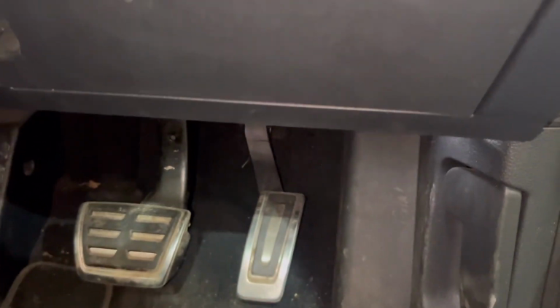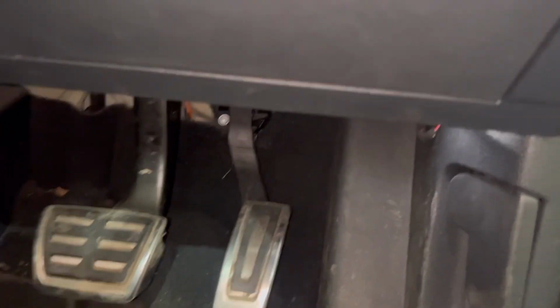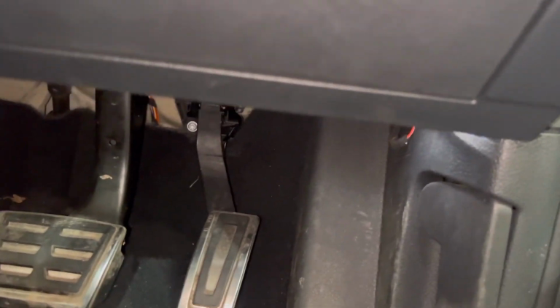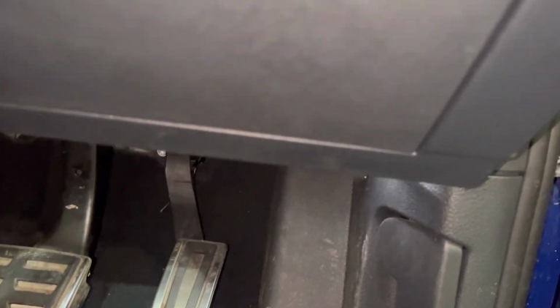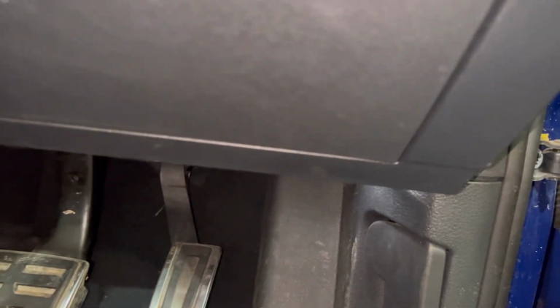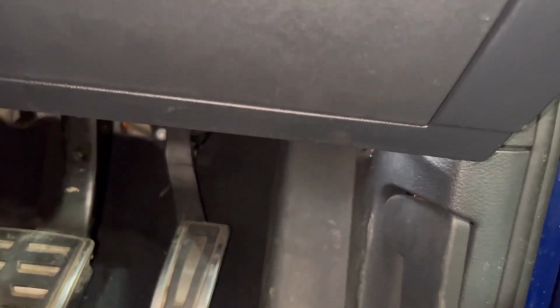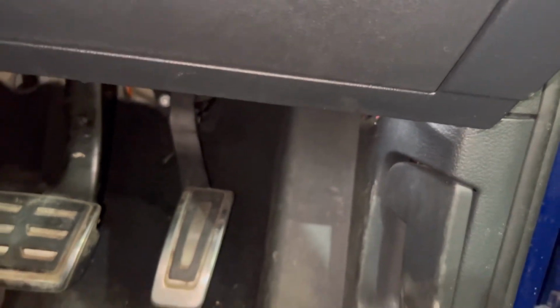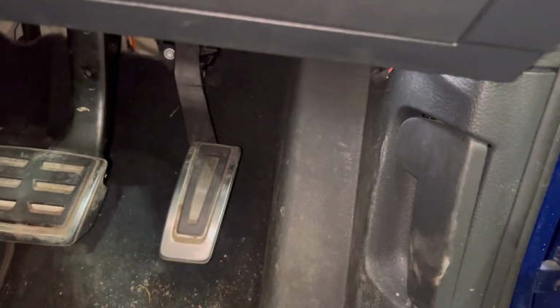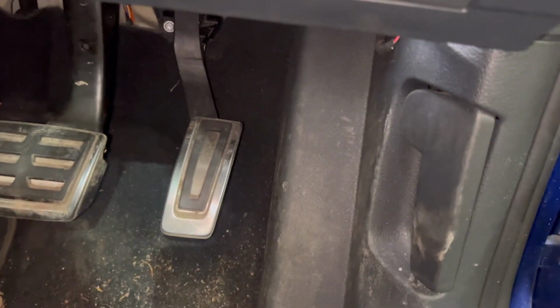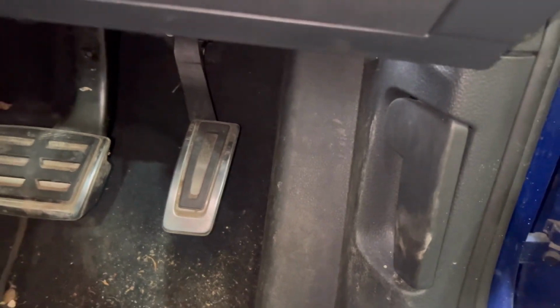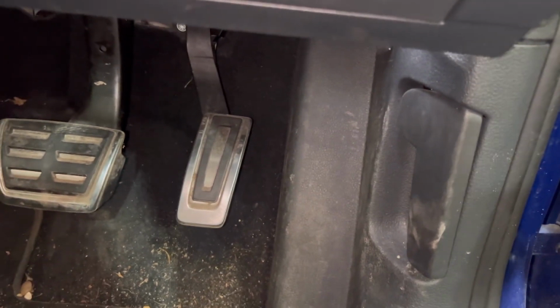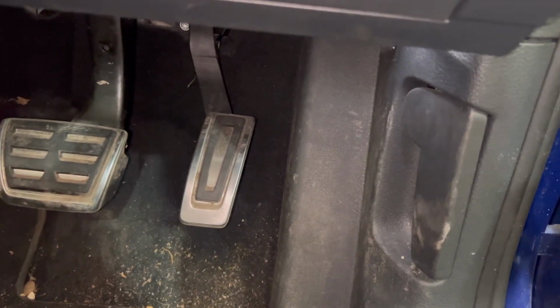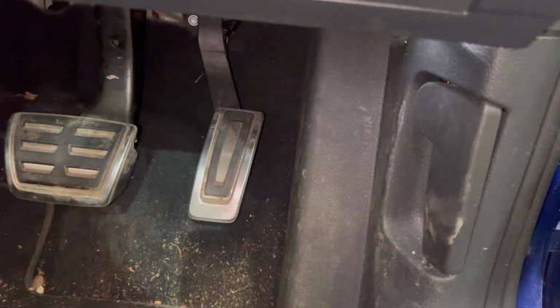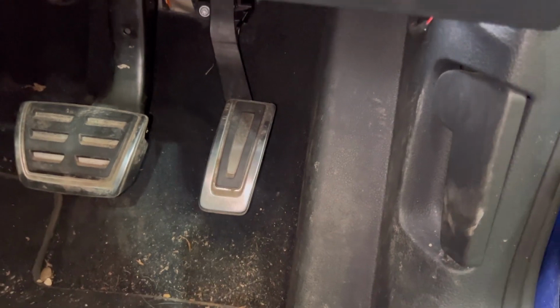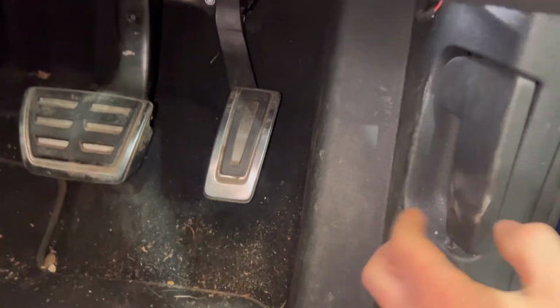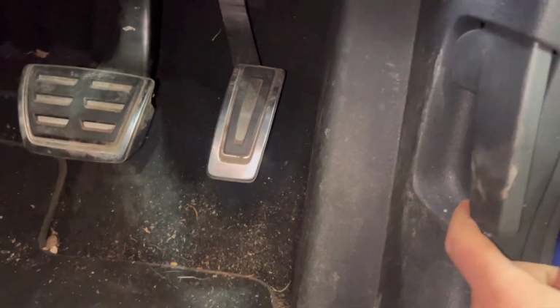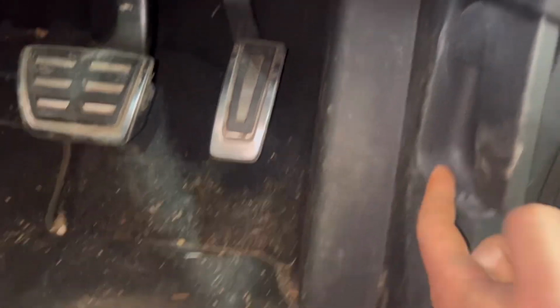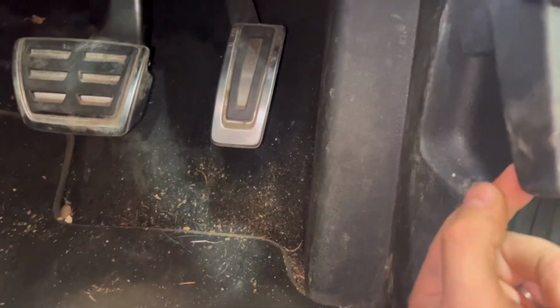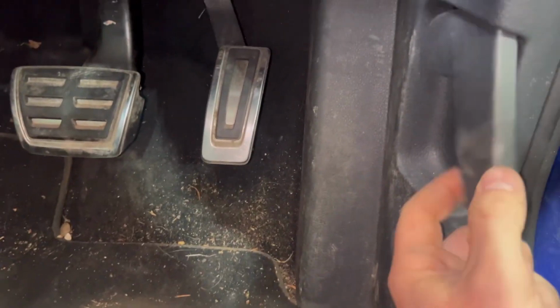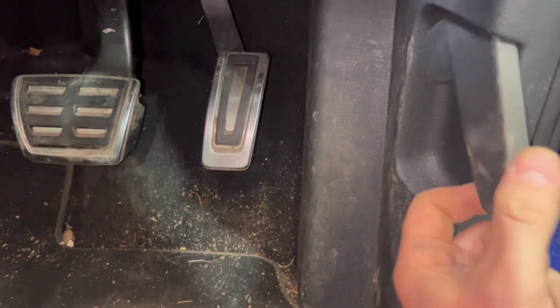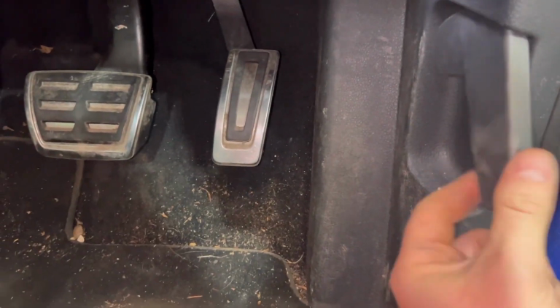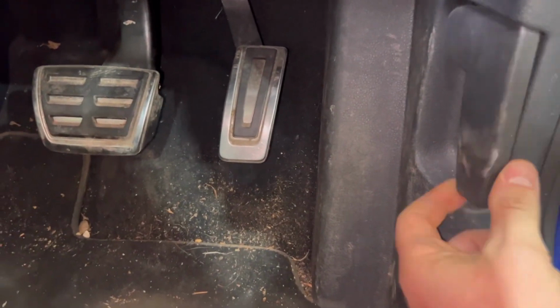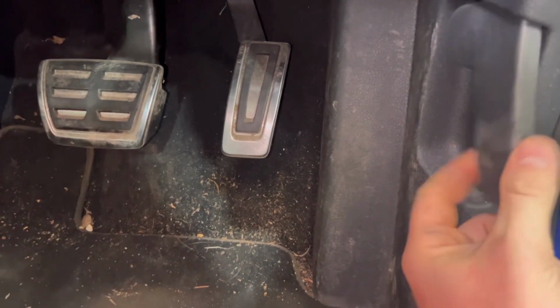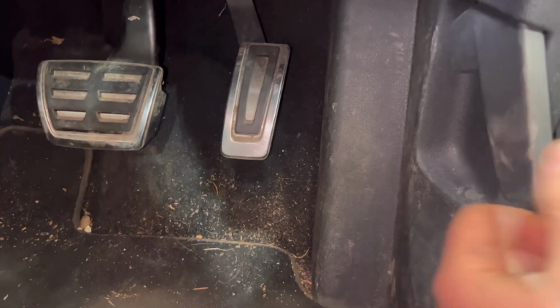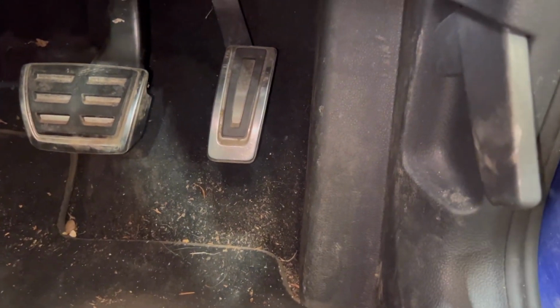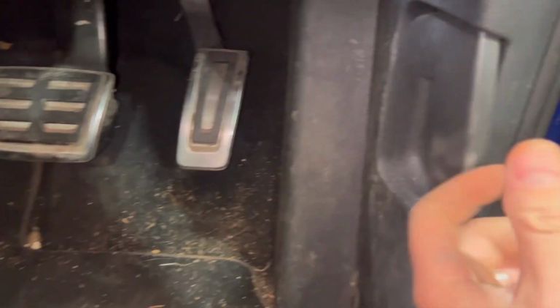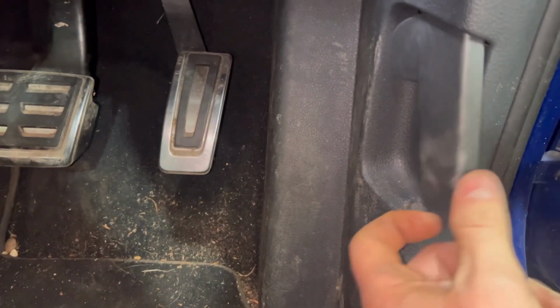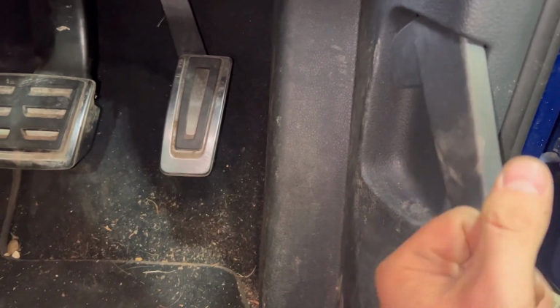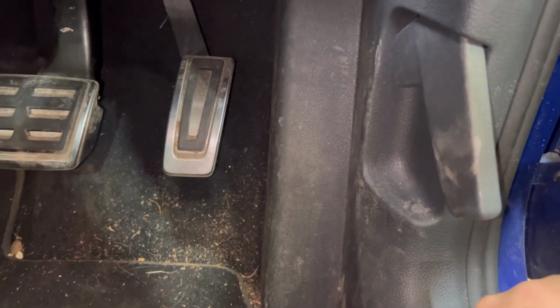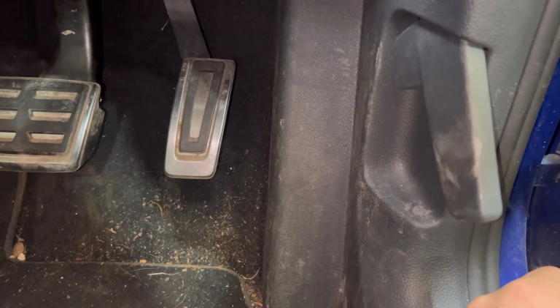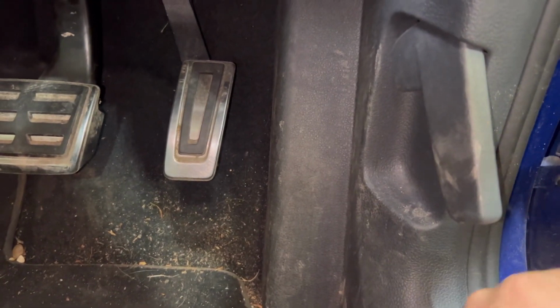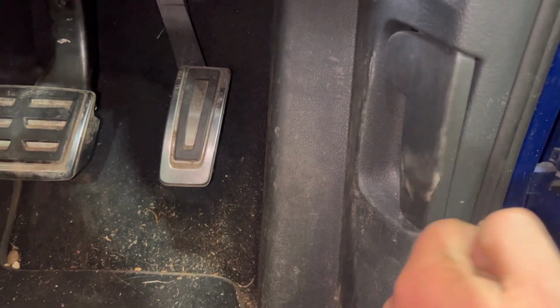Right guys, I've got another one for you. It seems to be coming through thick and fast today. A car's come in and the bonnet's not doing anything, so we're going to get it sorted. I'll bring you along for the ride.